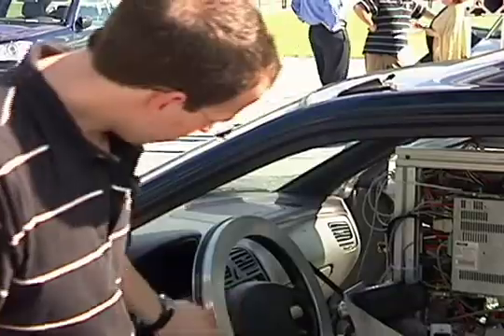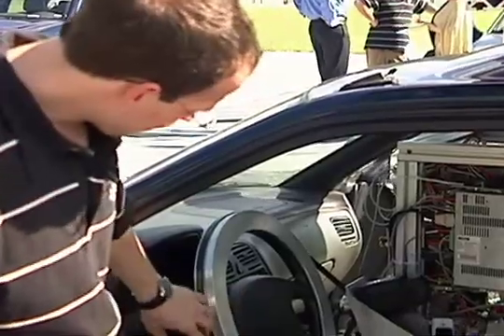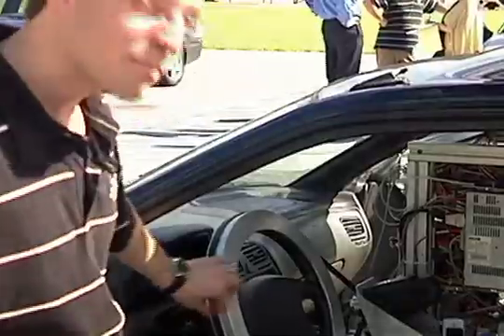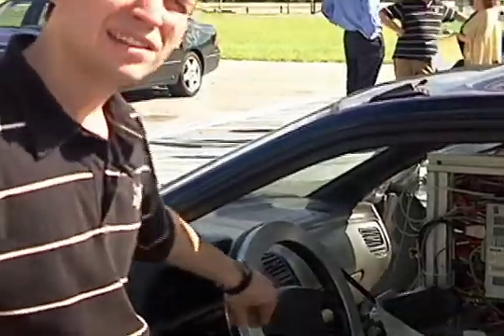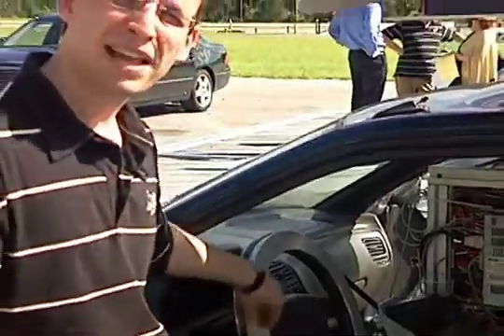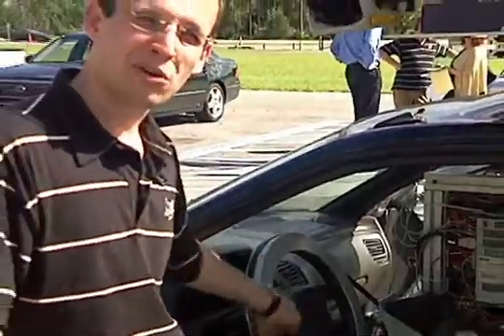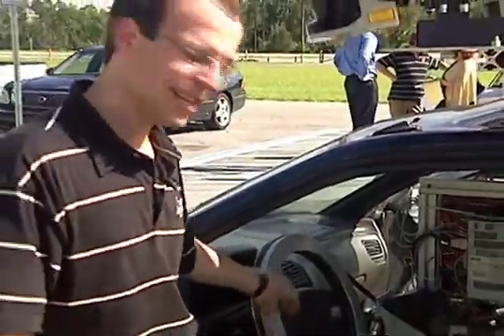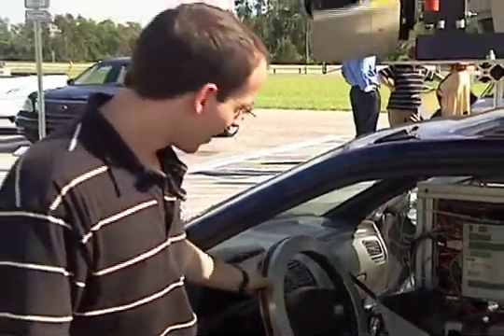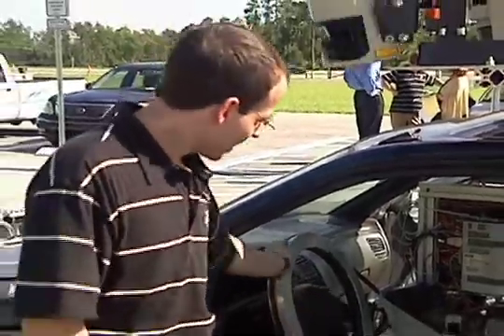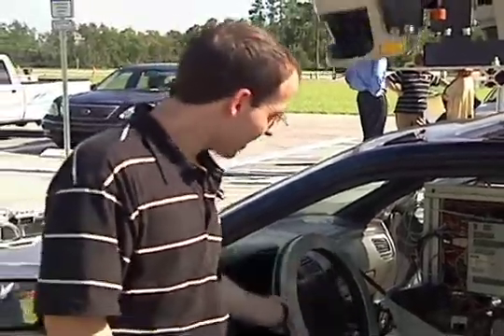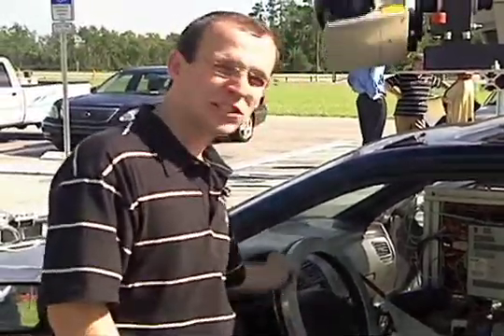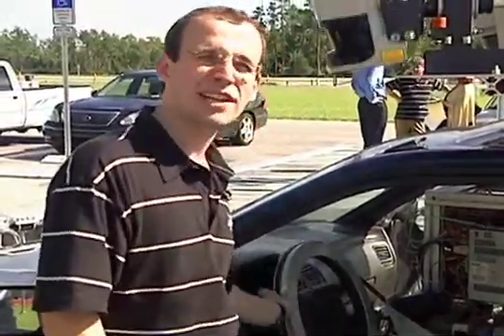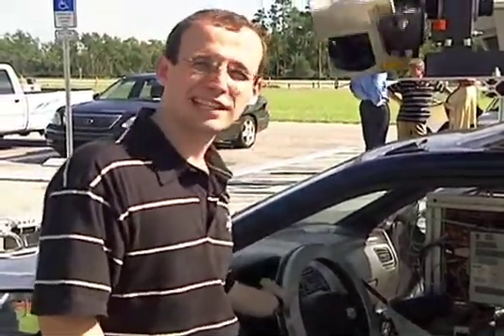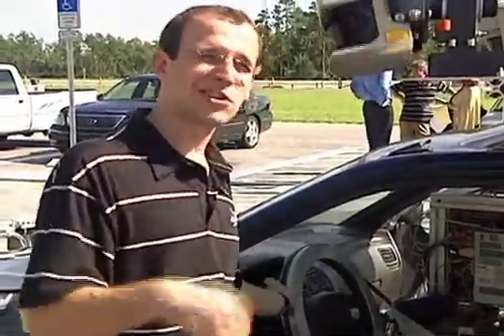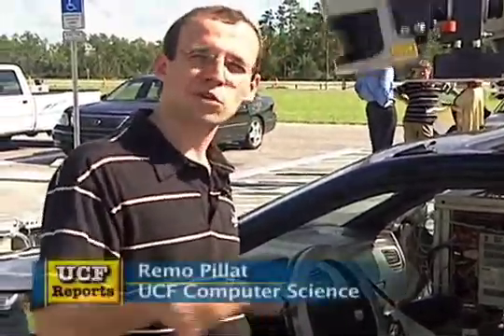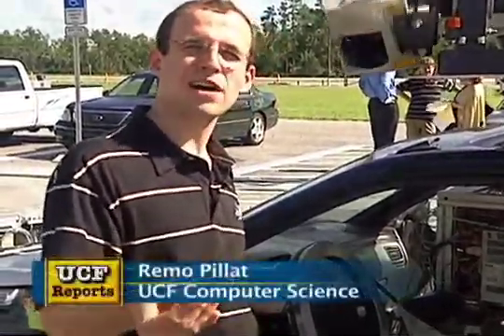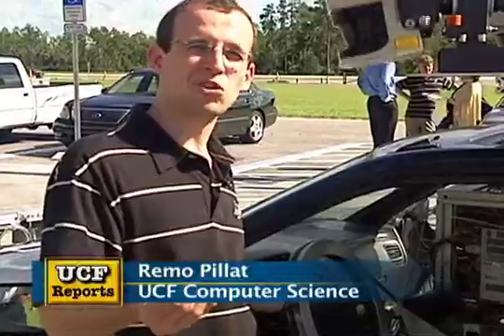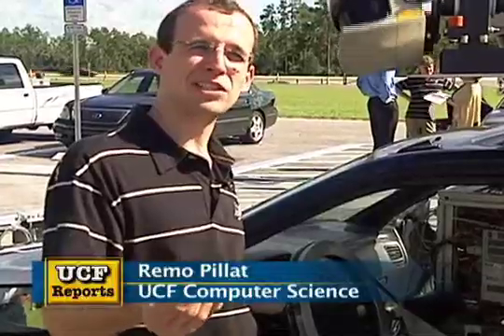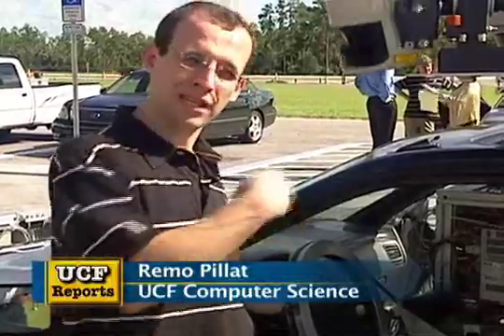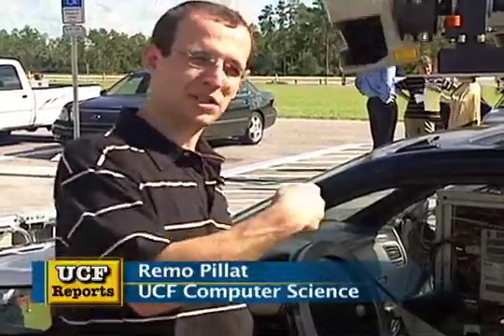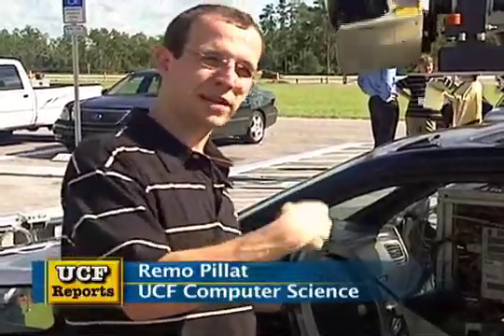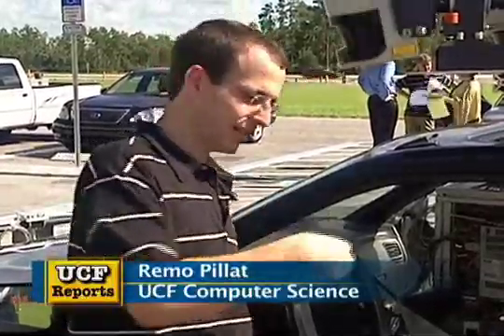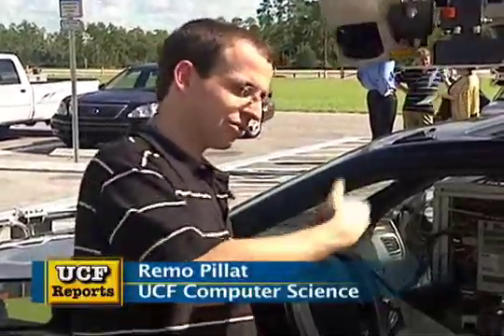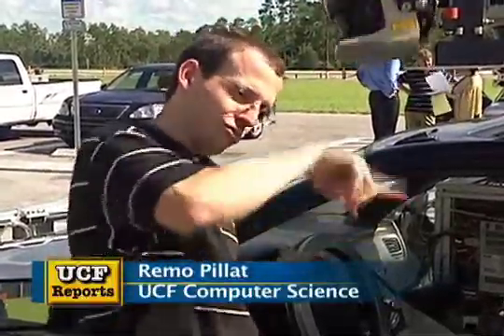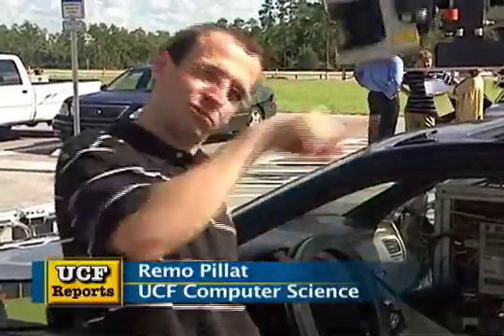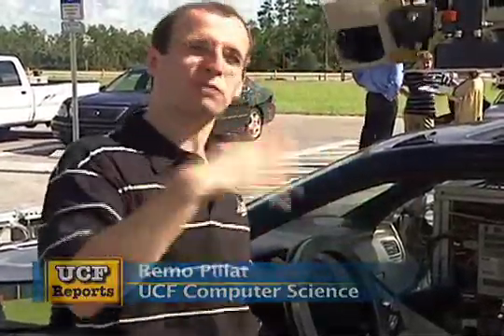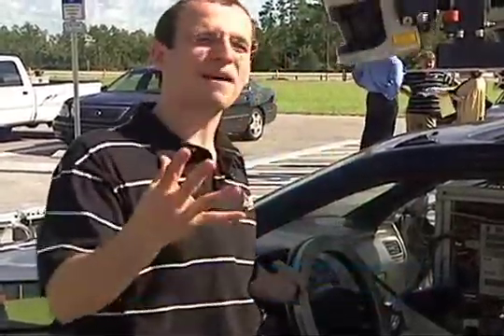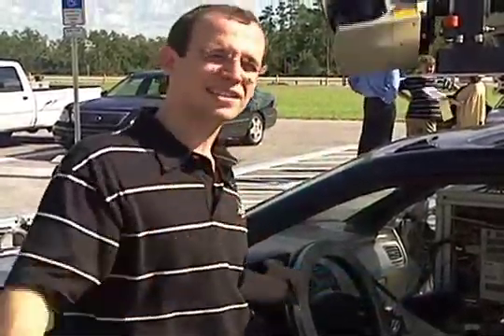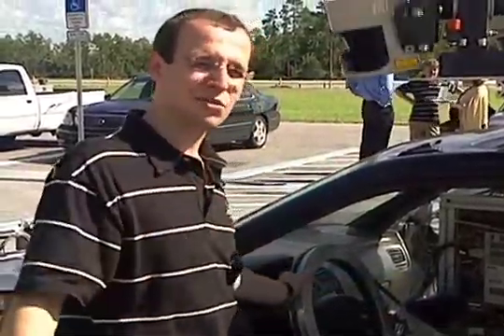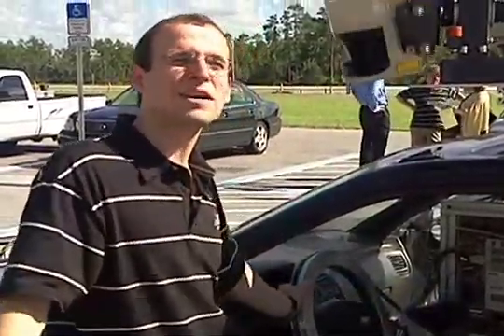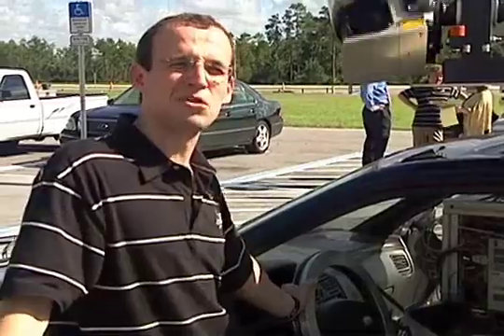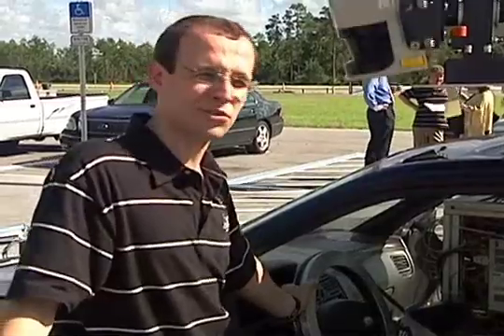It has a belt around the steering wheel and it can turn it — actually much faster than a human can do. Like if you see it spinning, it's really fast, so much faster than a human could do.